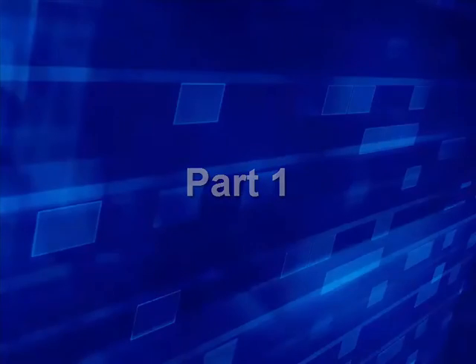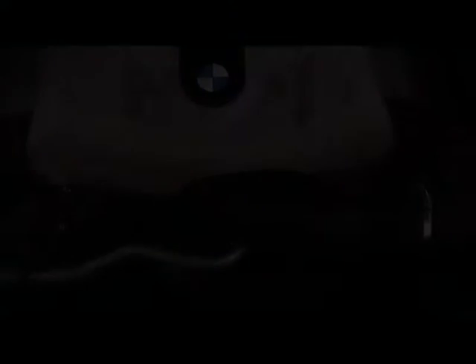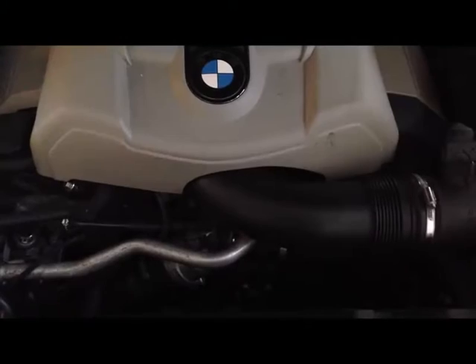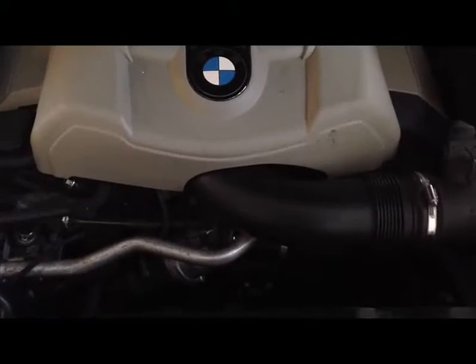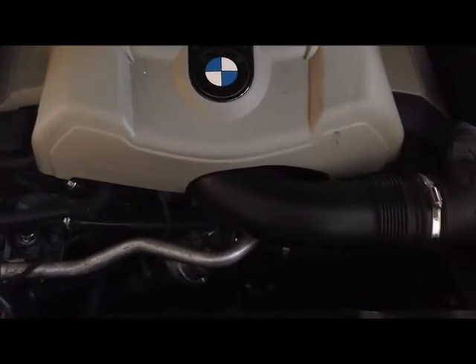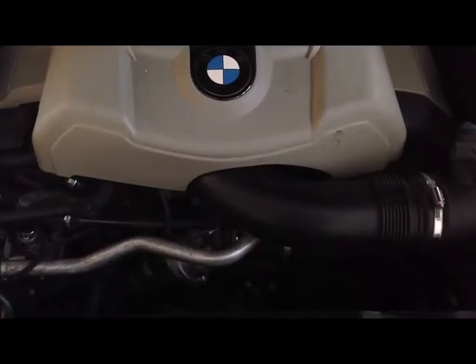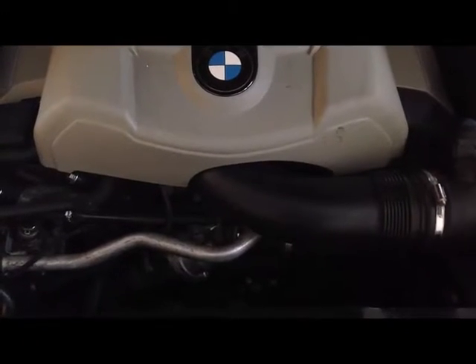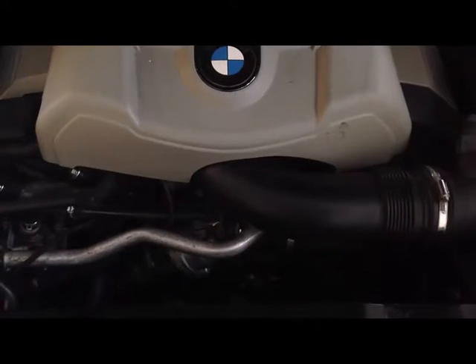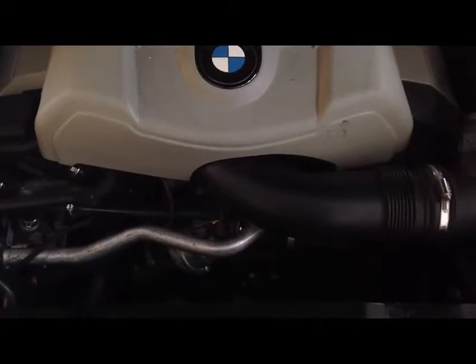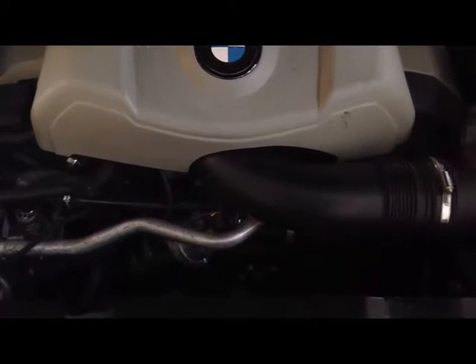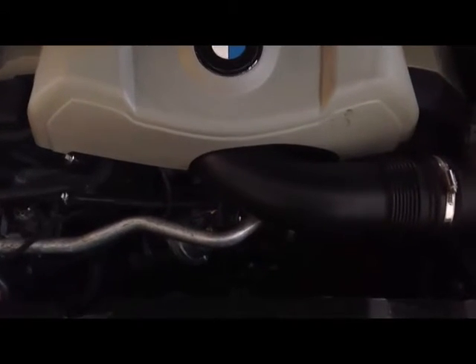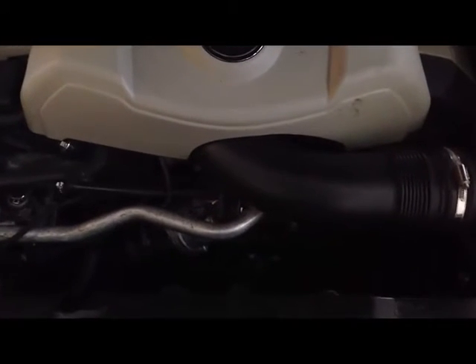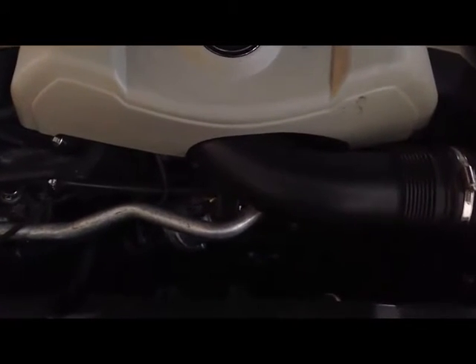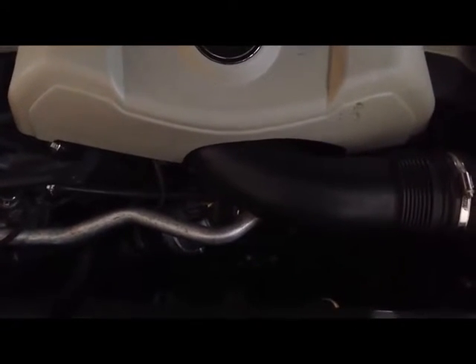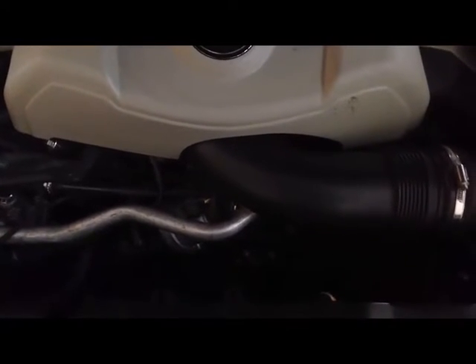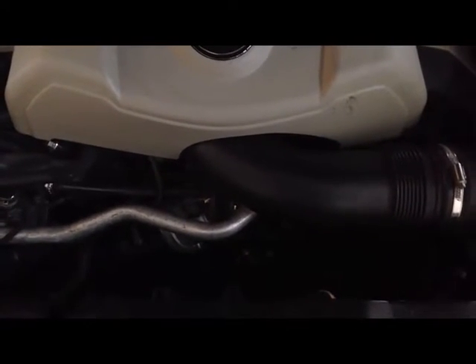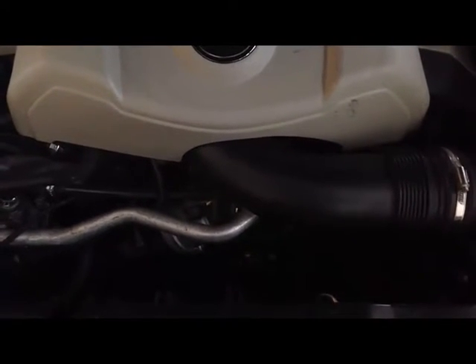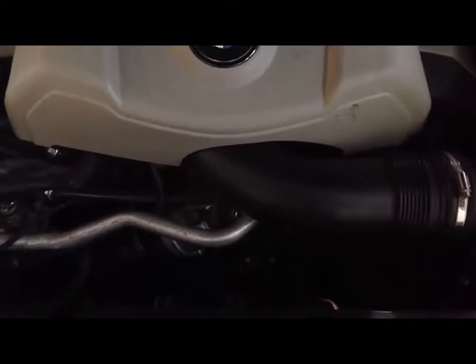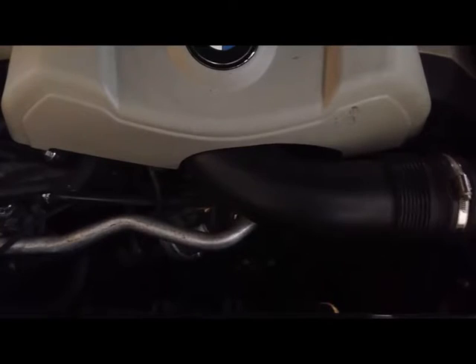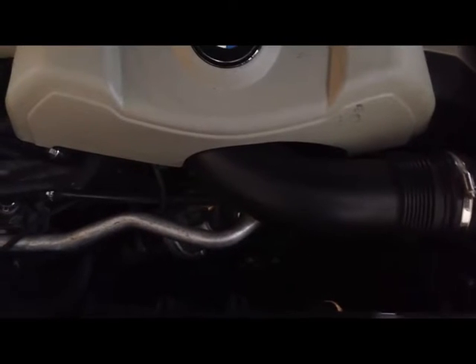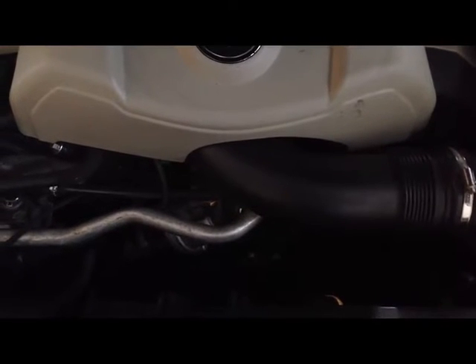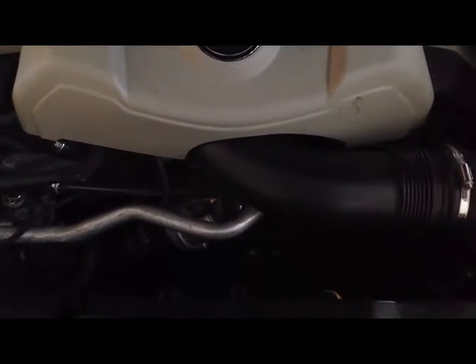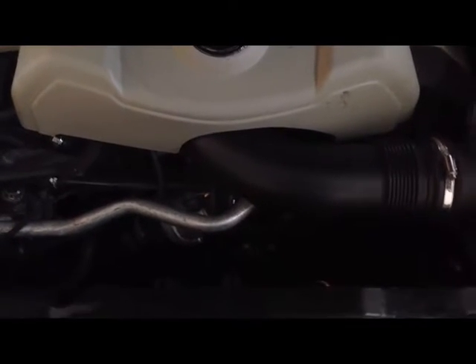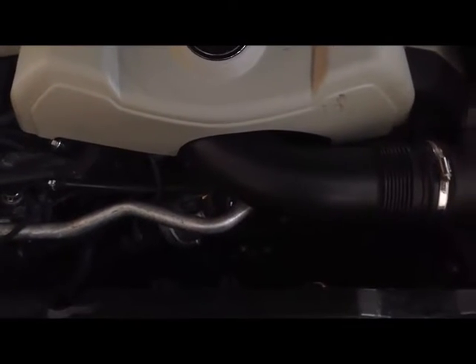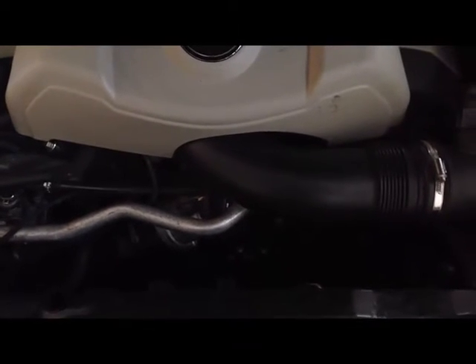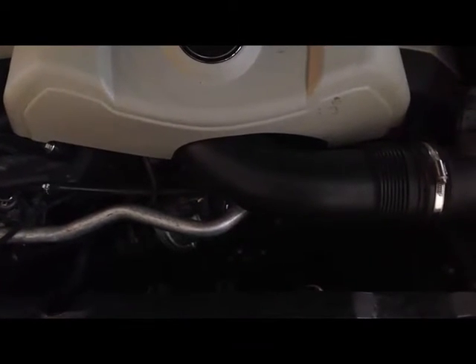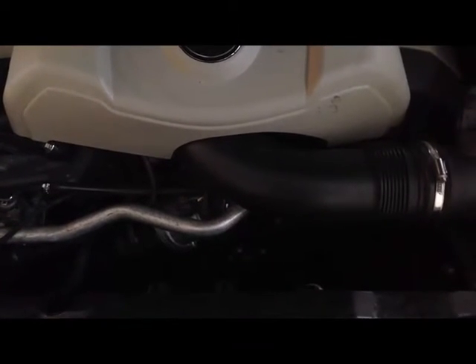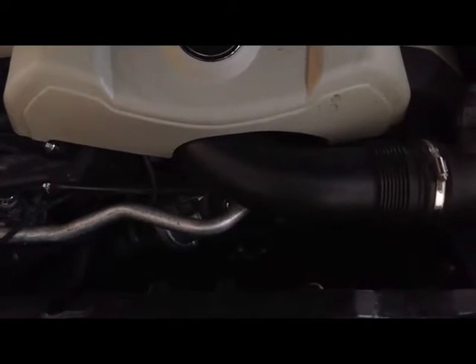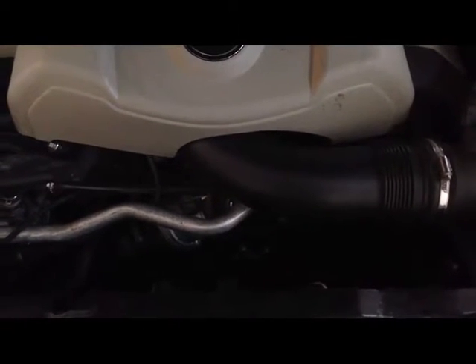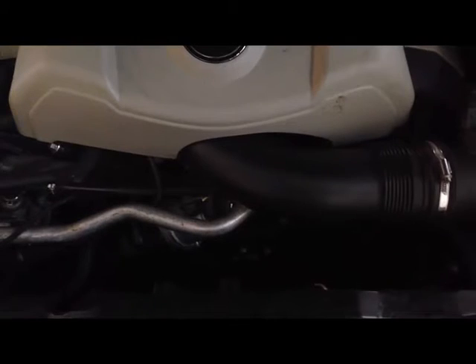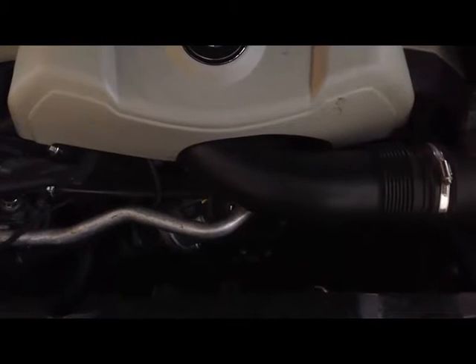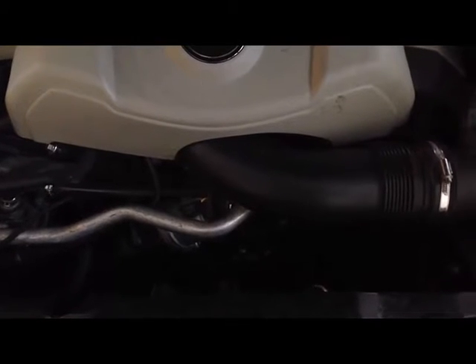Today we're going to talk about the process for changing the drive belt on the BMW N62 8-cylinder model. This is a 545, but you'll also find that engine on other 8-cylinder vehicles.